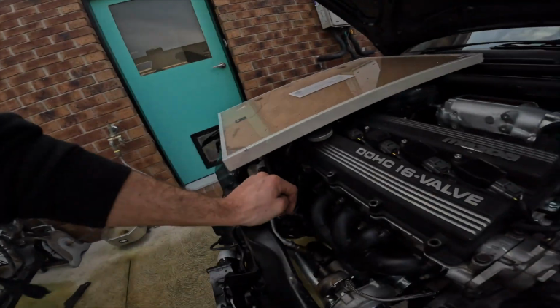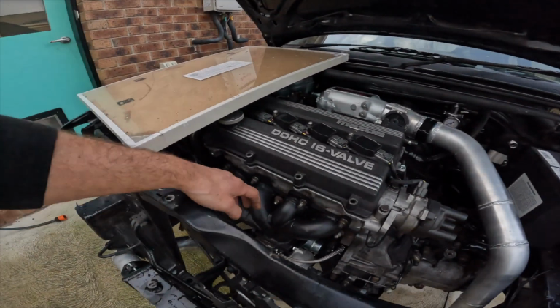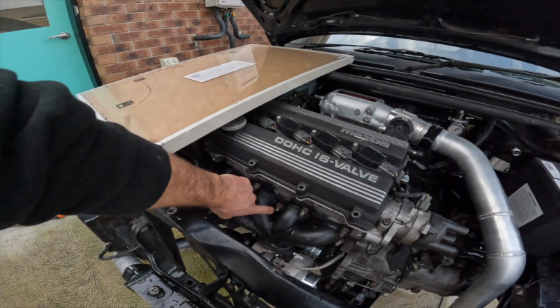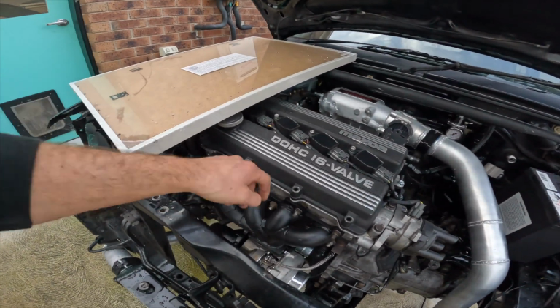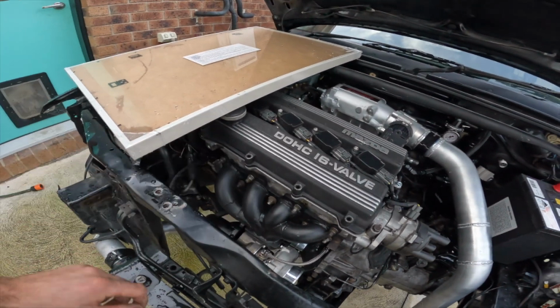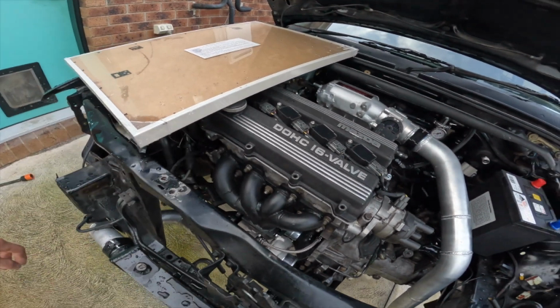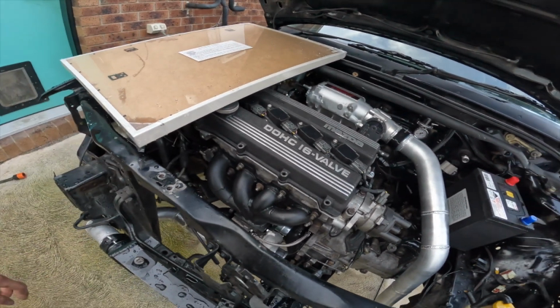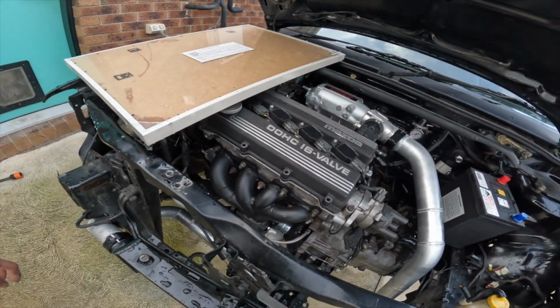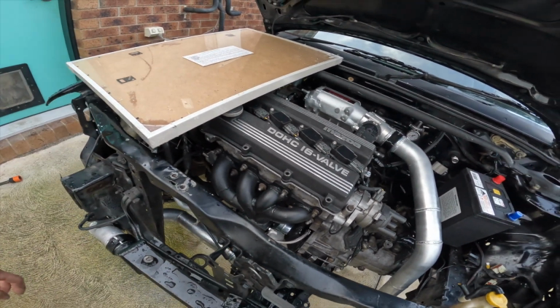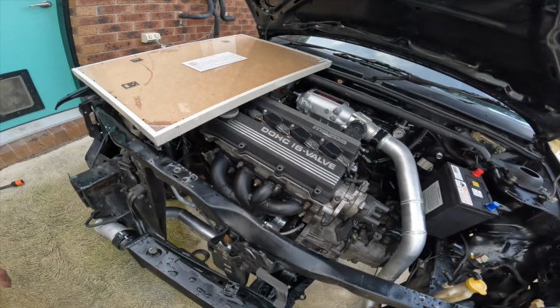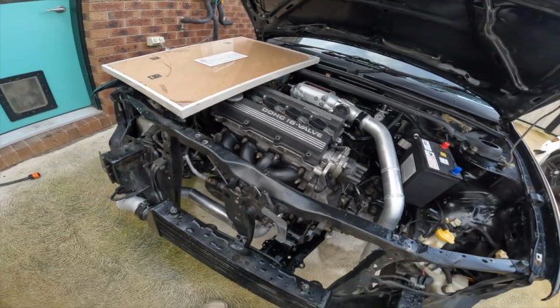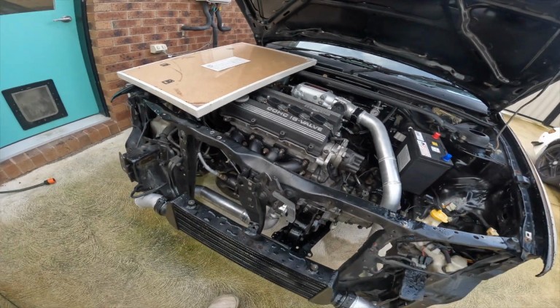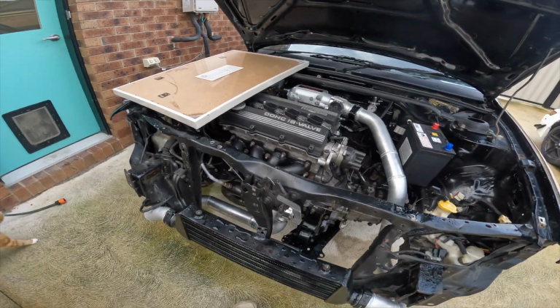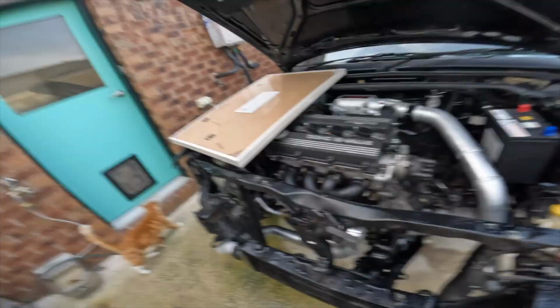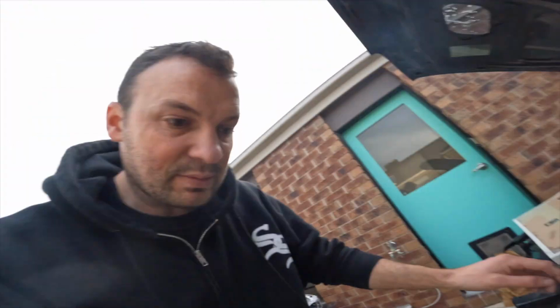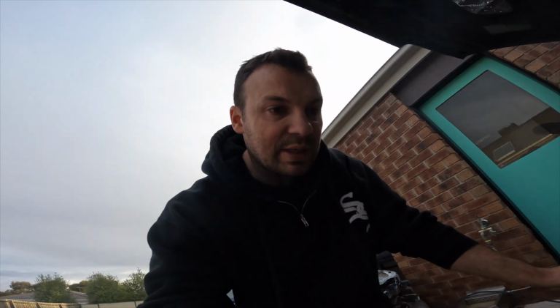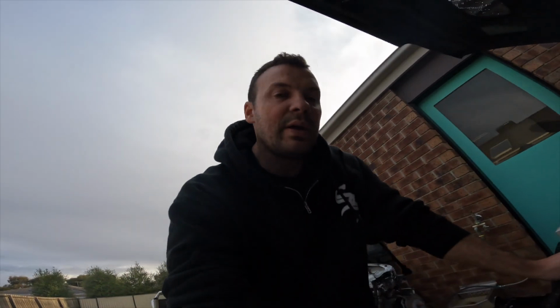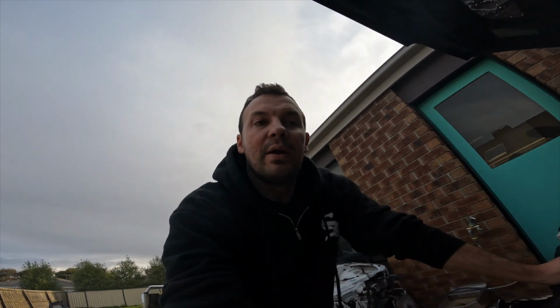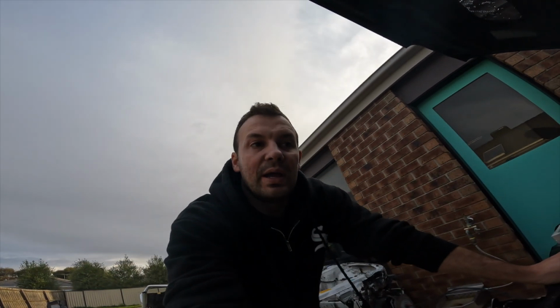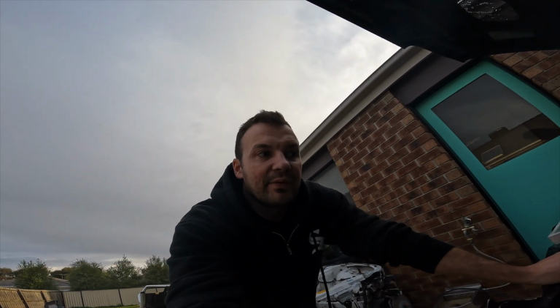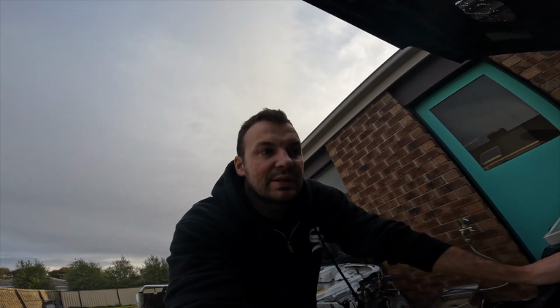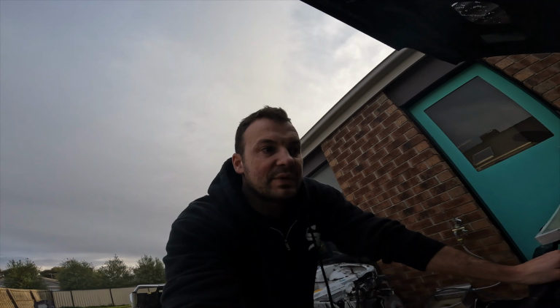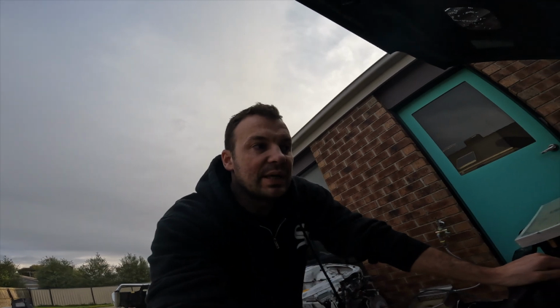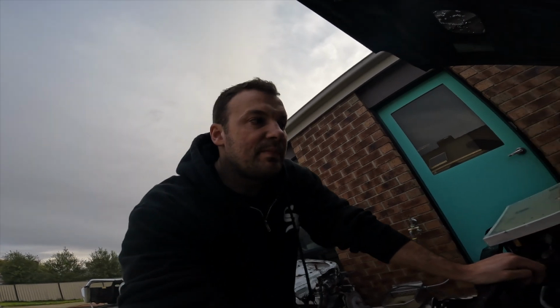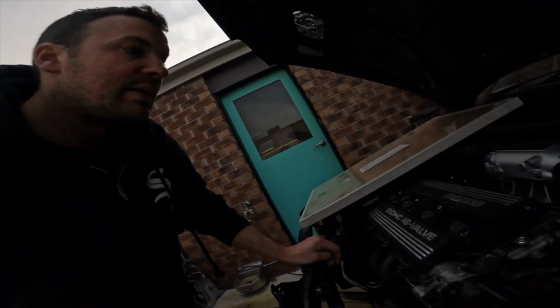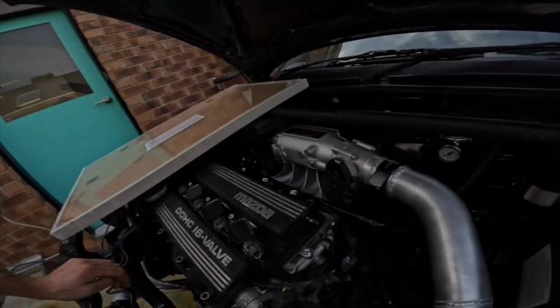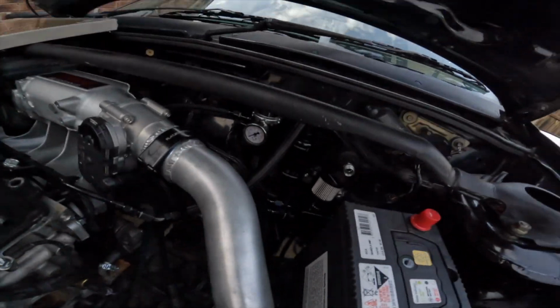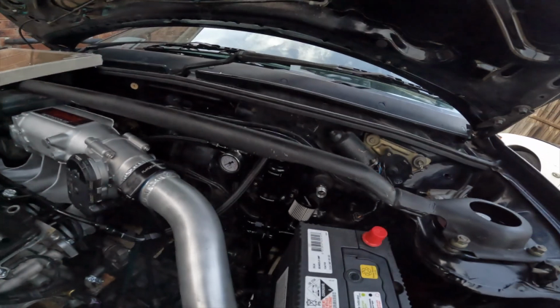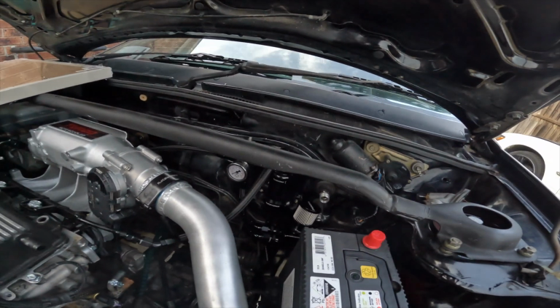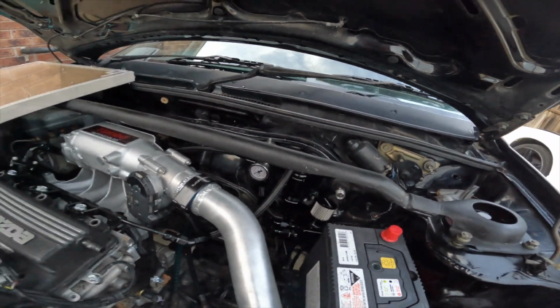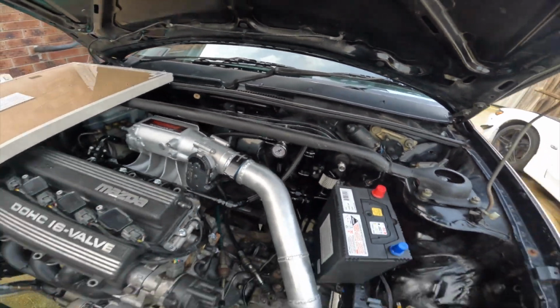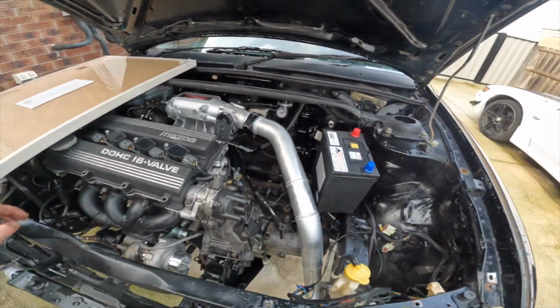The manifold's on there properly now, so at least that's one positive. Everything else is kind of still the same. Got to go through and do up all the fuel lines before I forget about them, so I might do them soon.